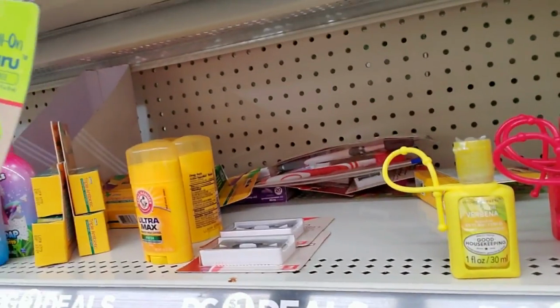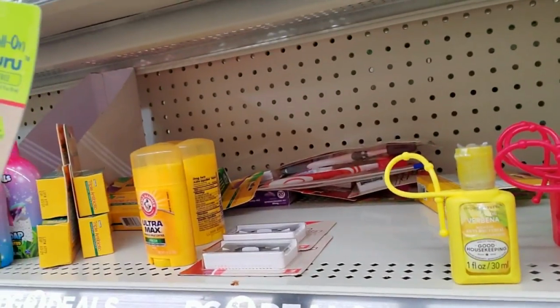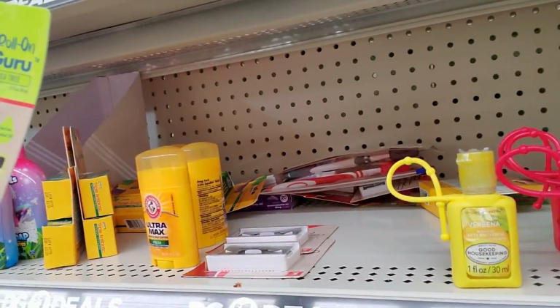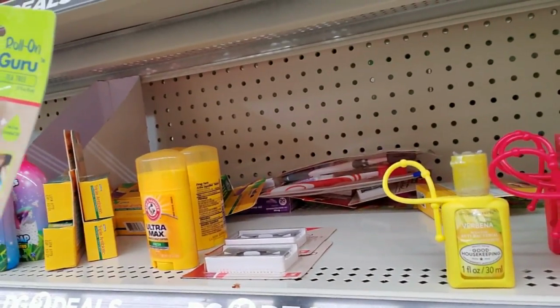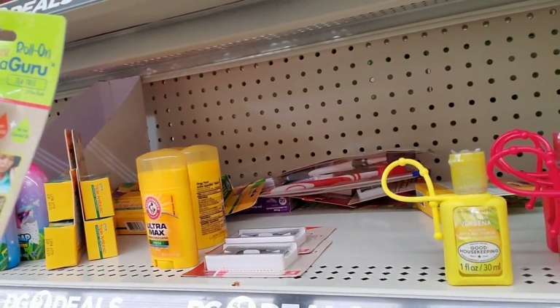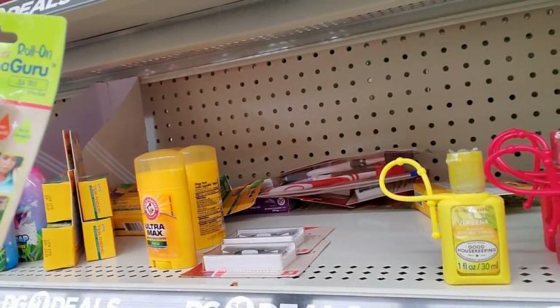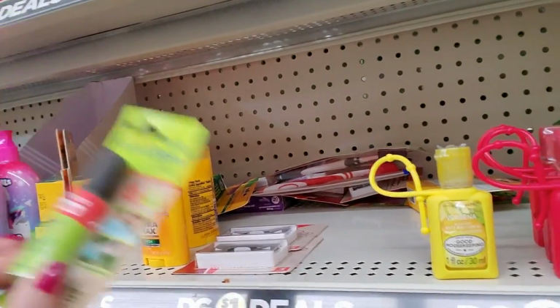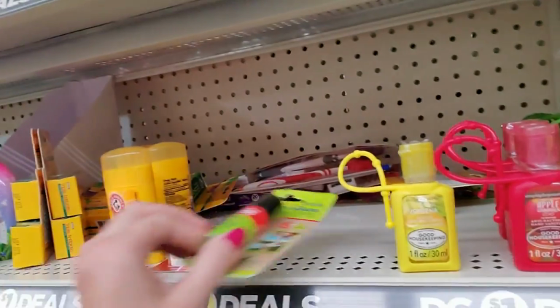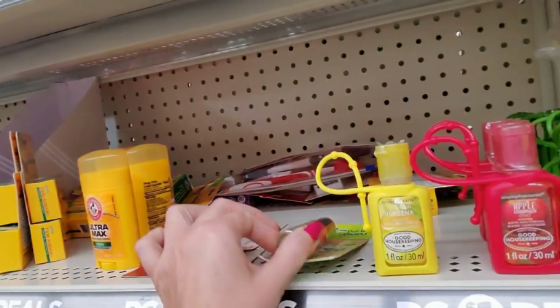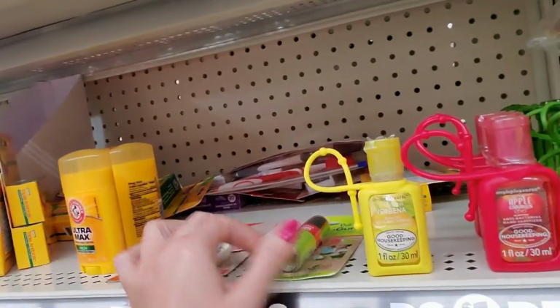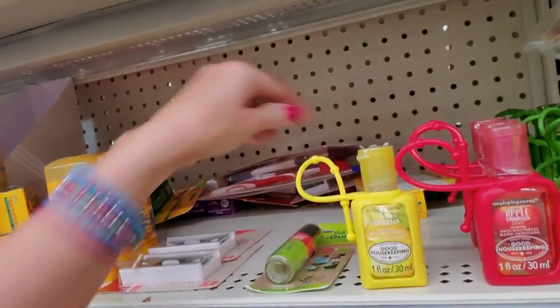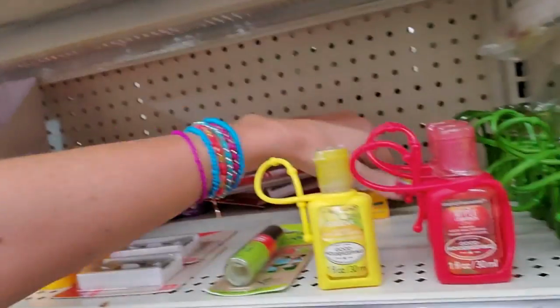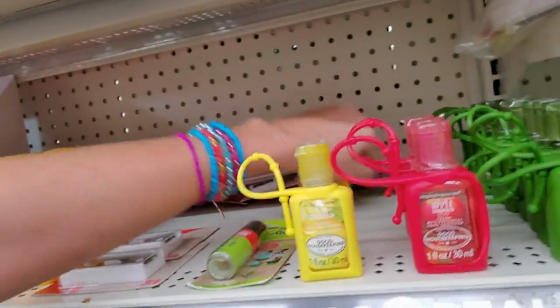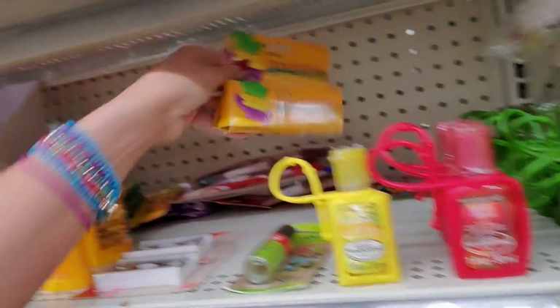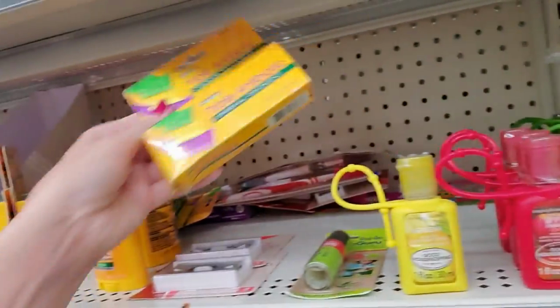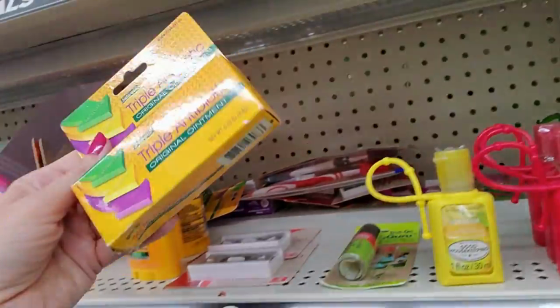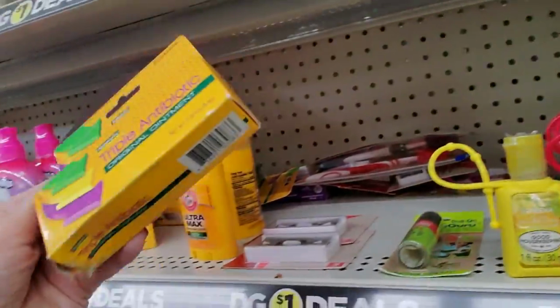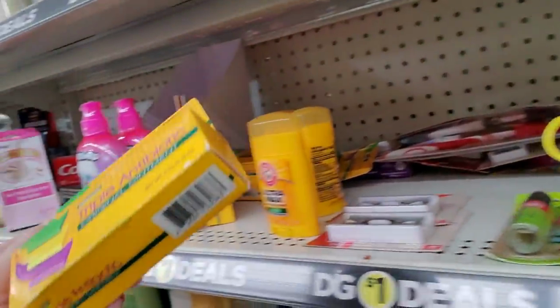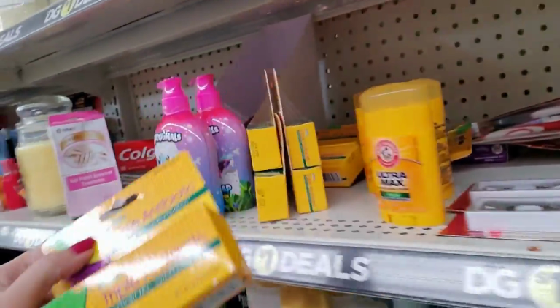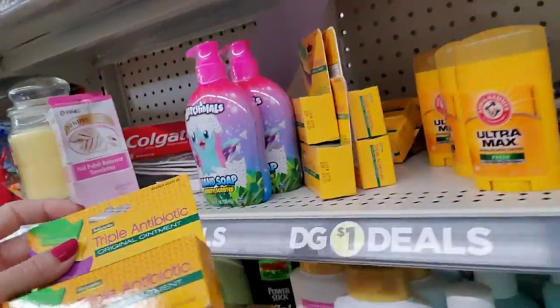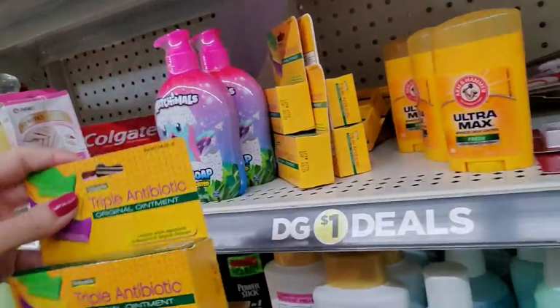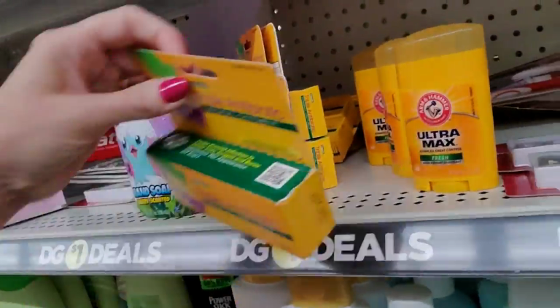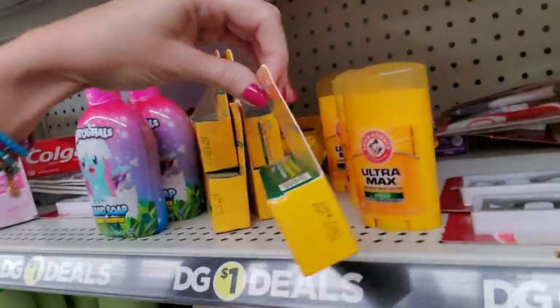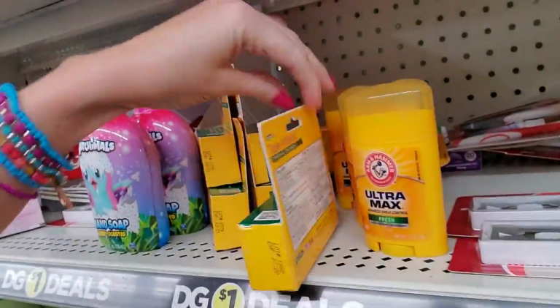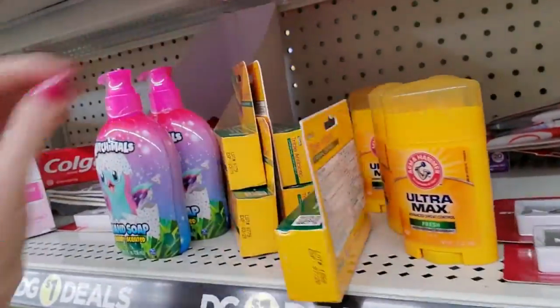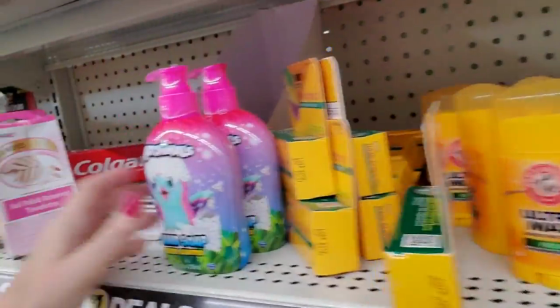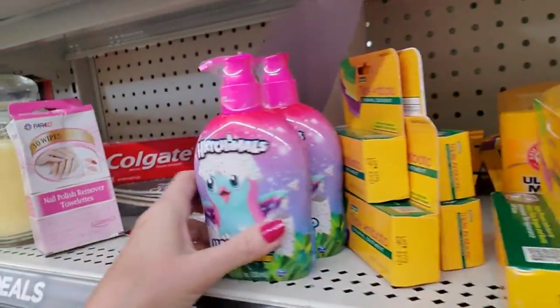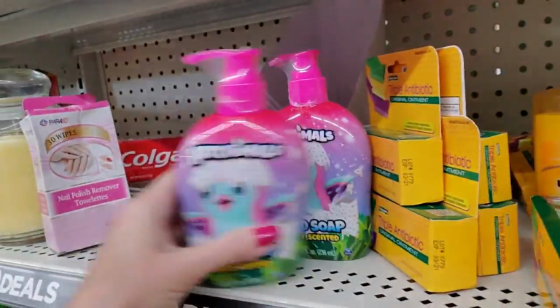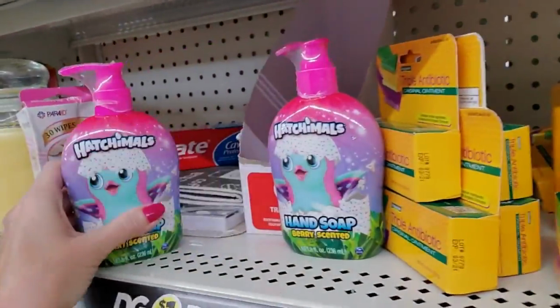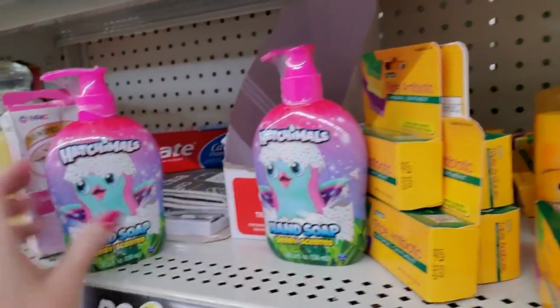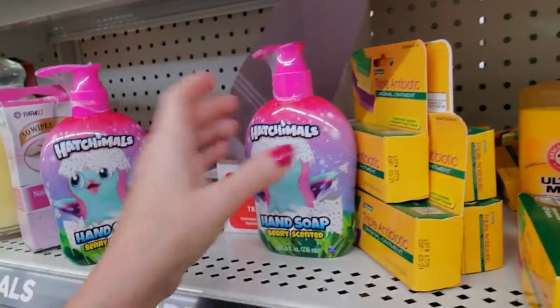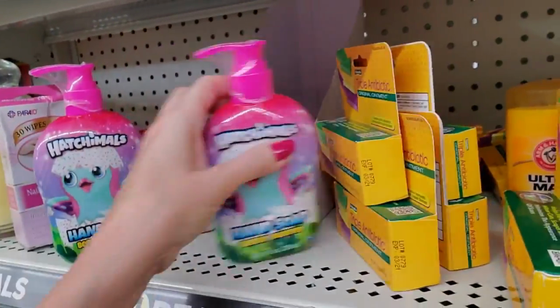Aromaguru tea tree — oh, I remembered that last time. And then we have triple antibiotic ointment. There's more of that here.